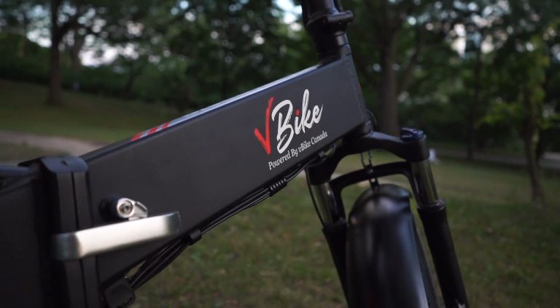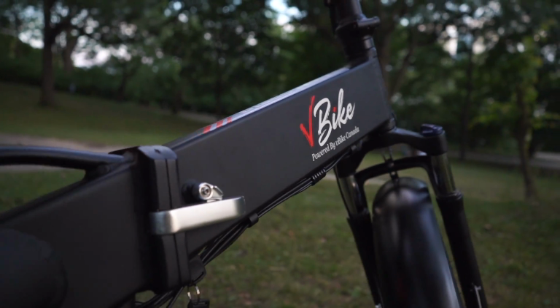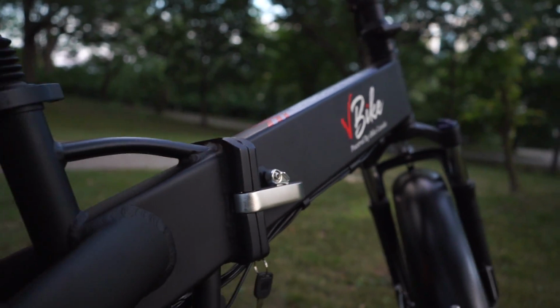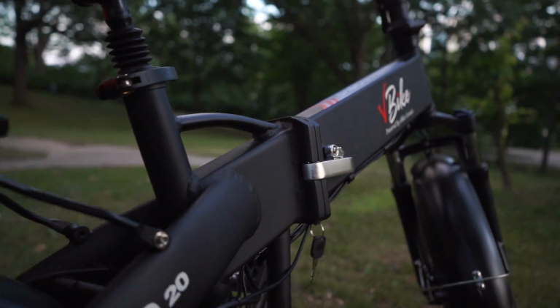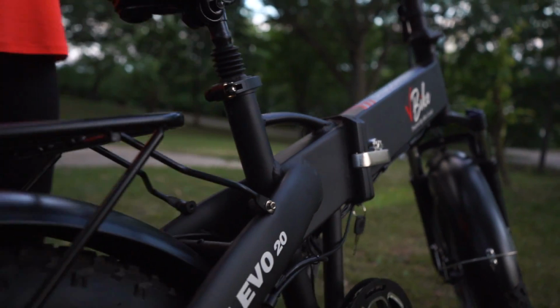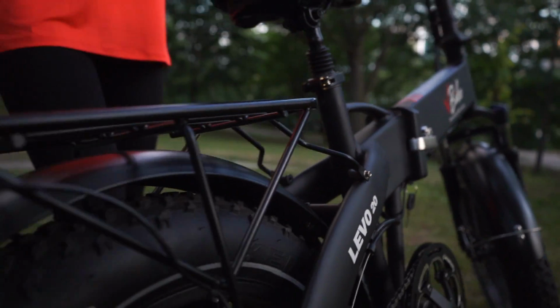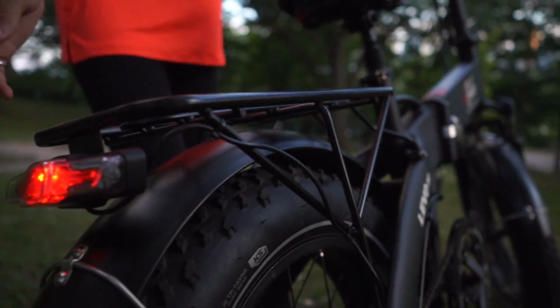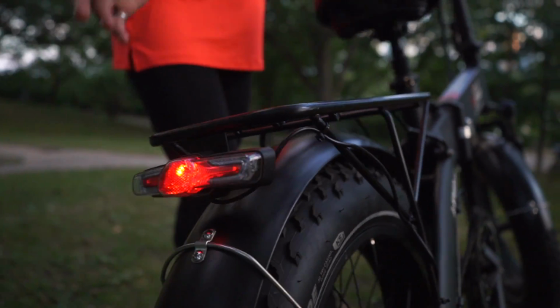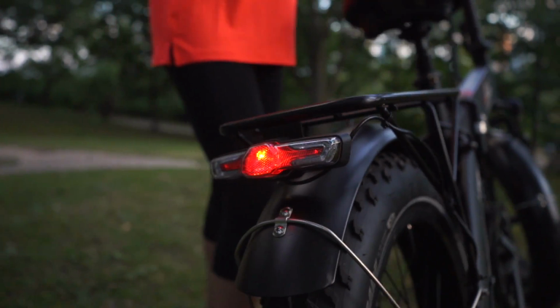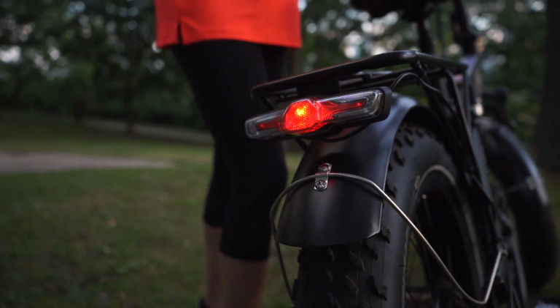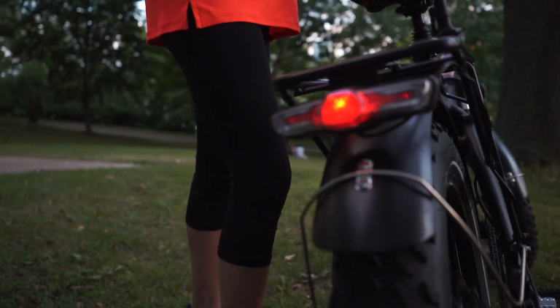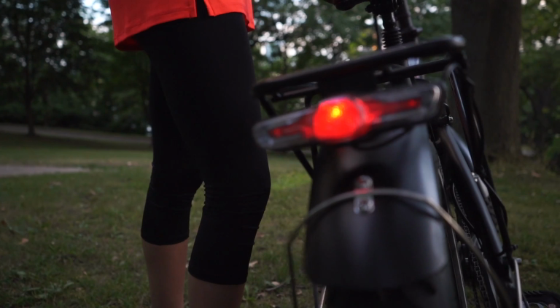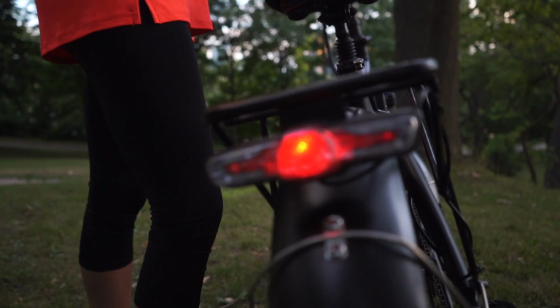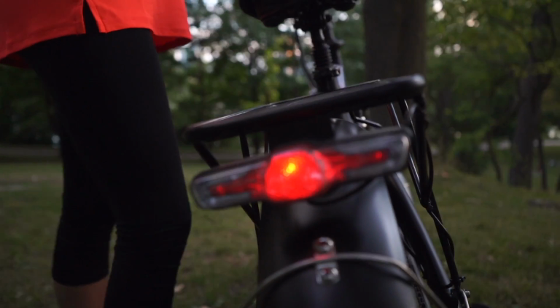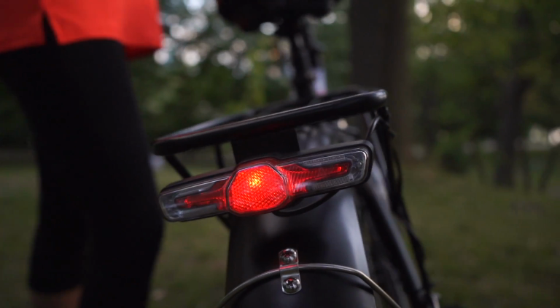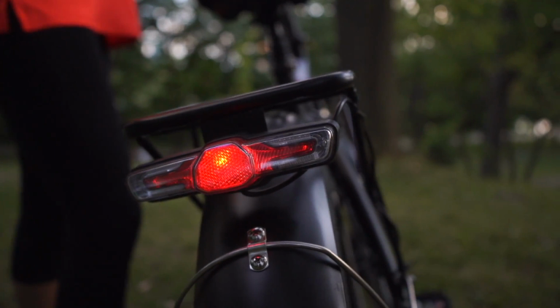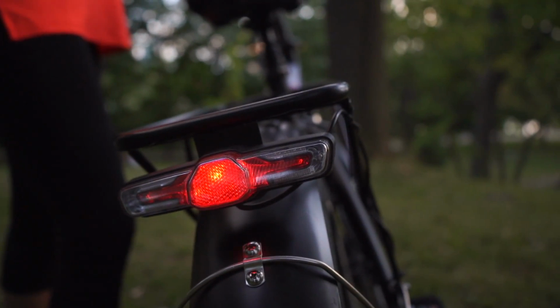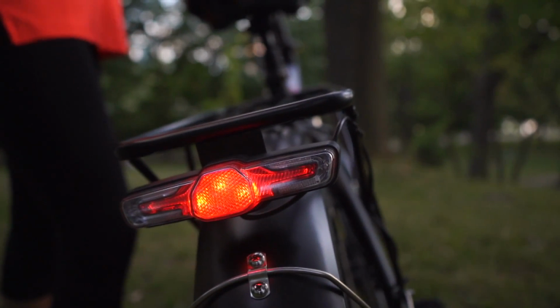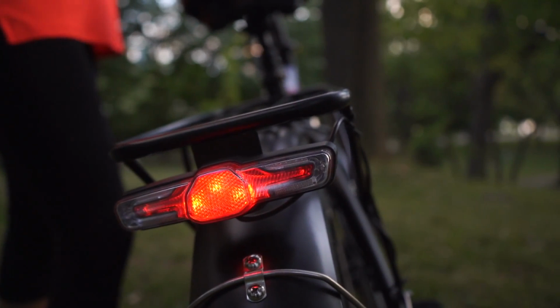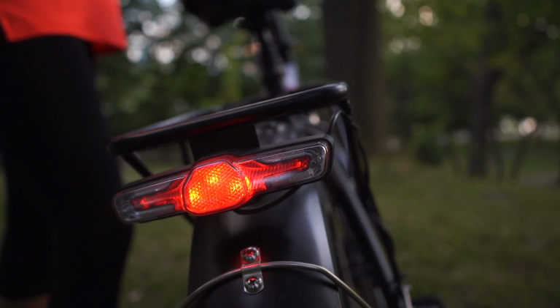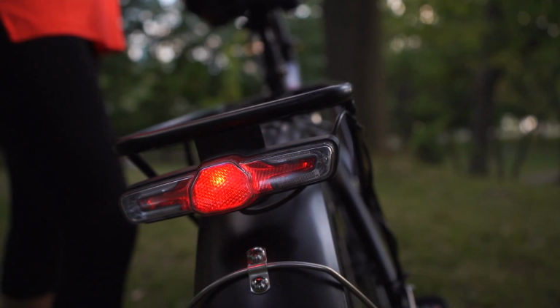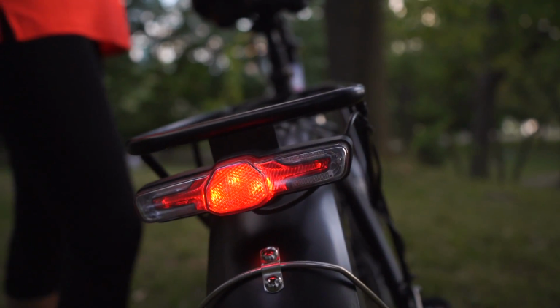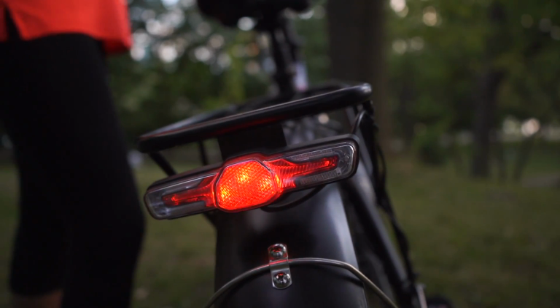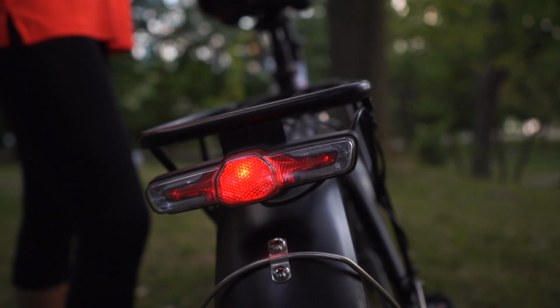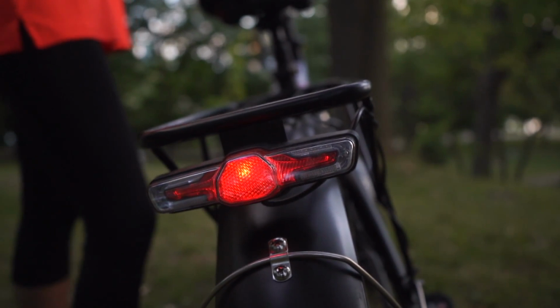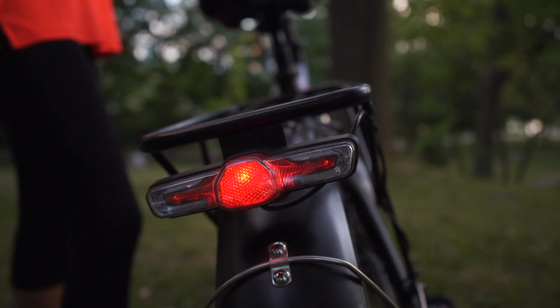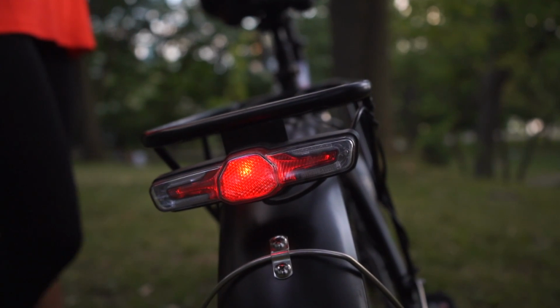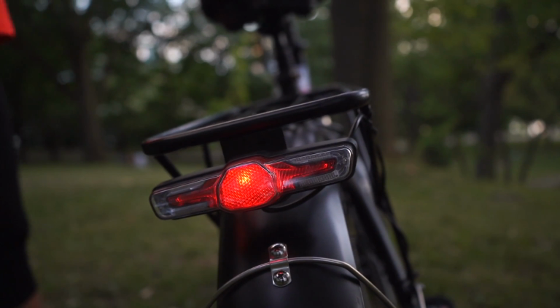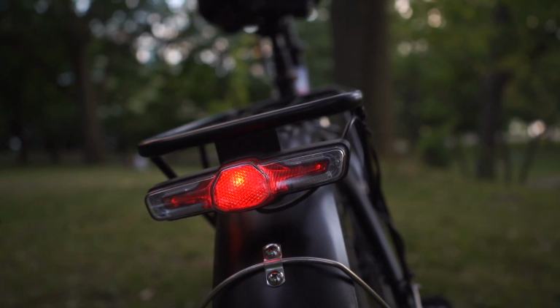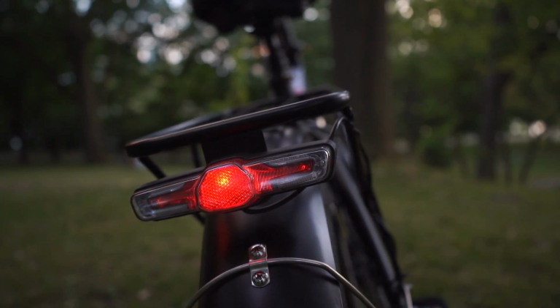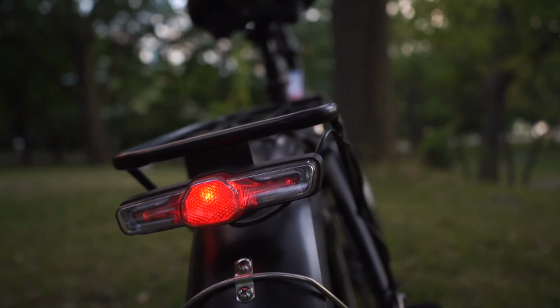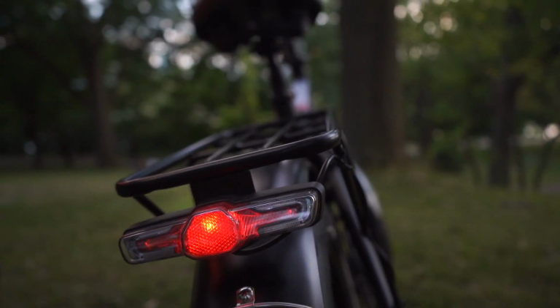In the back we can see the rear tail light, which is also a brake light. This is very unique about this bike because as you are riding at night, this adds a lot of visibility and safety.